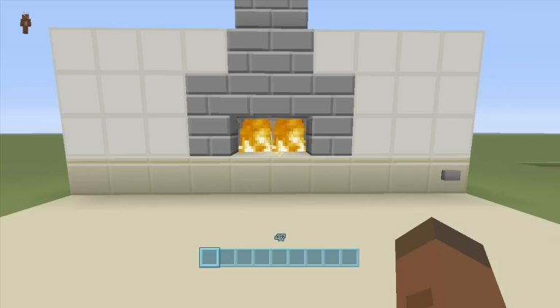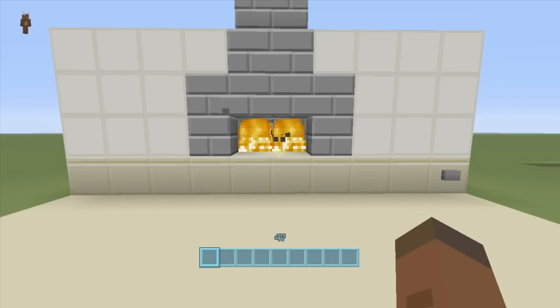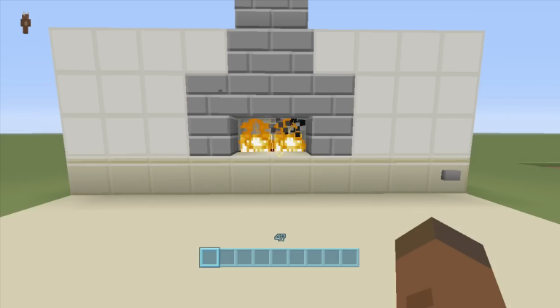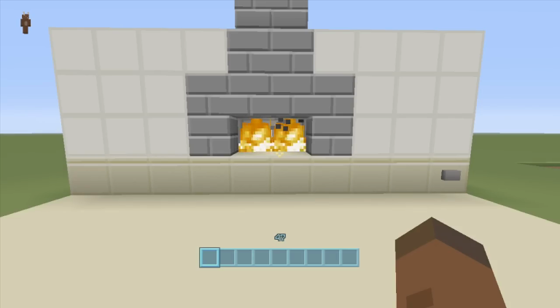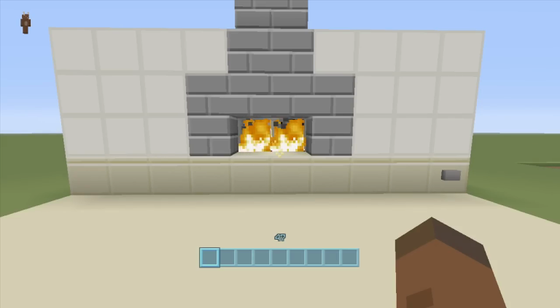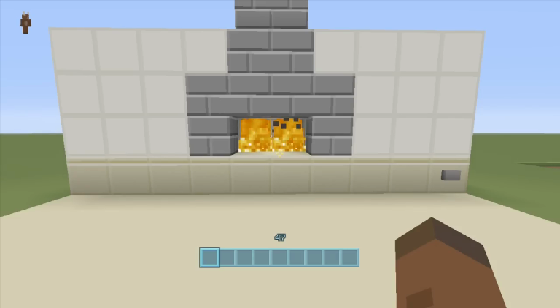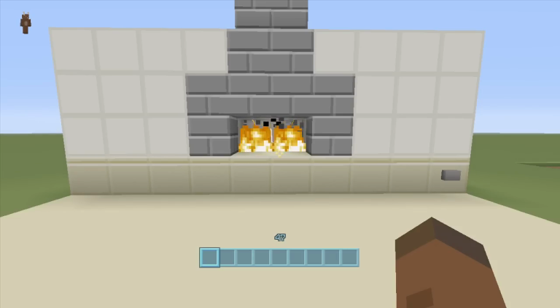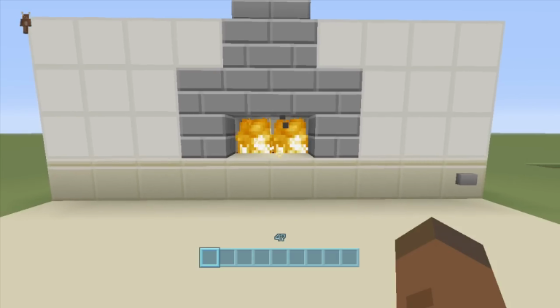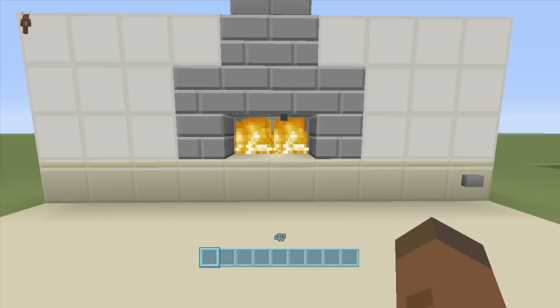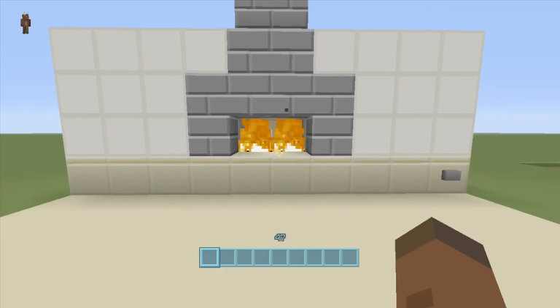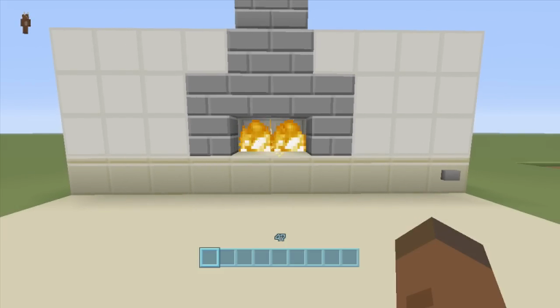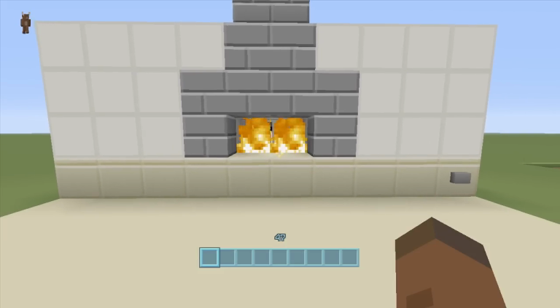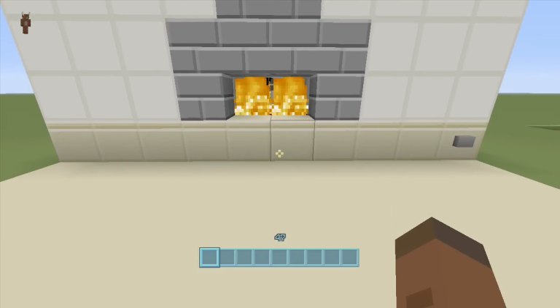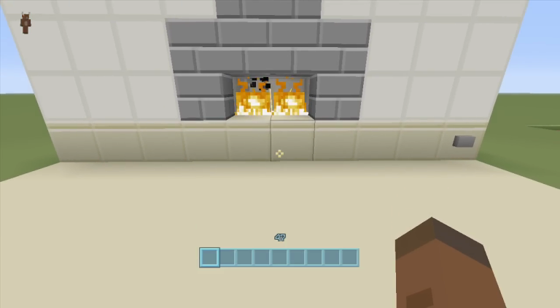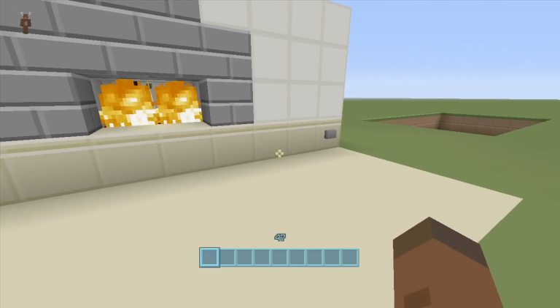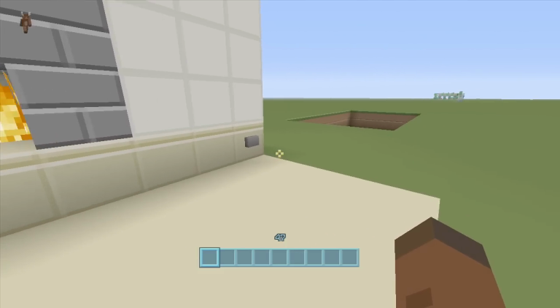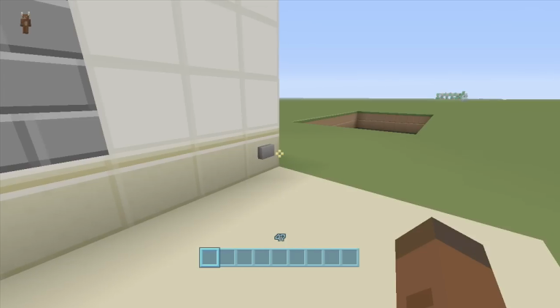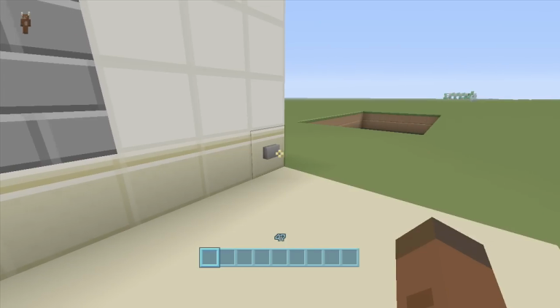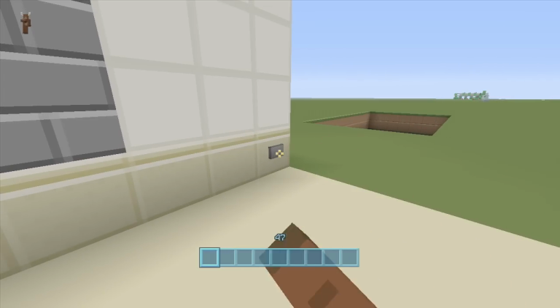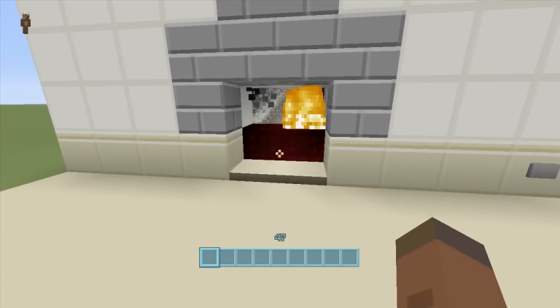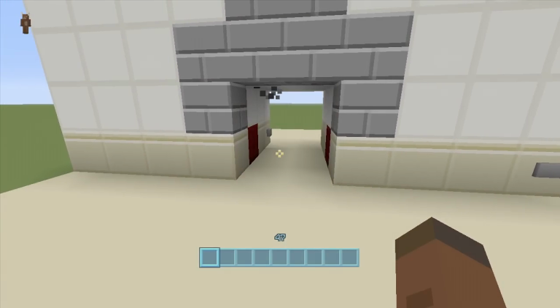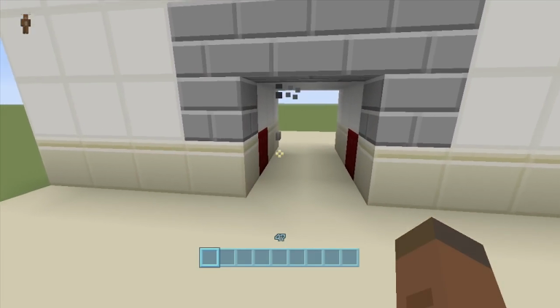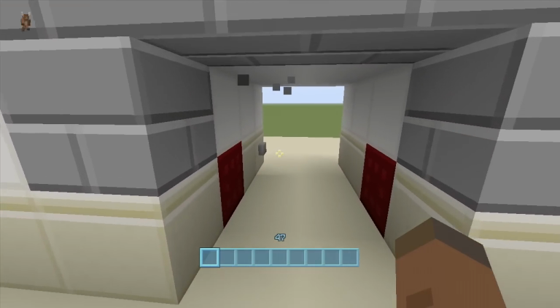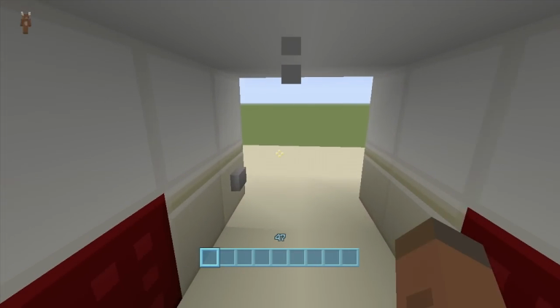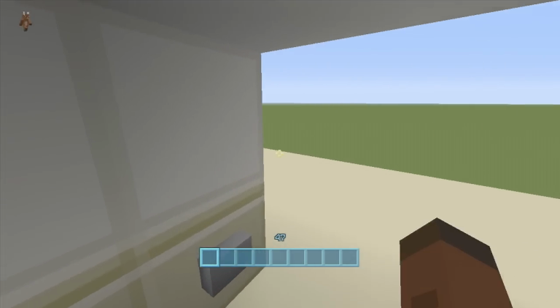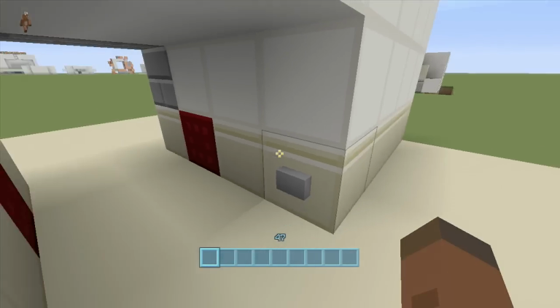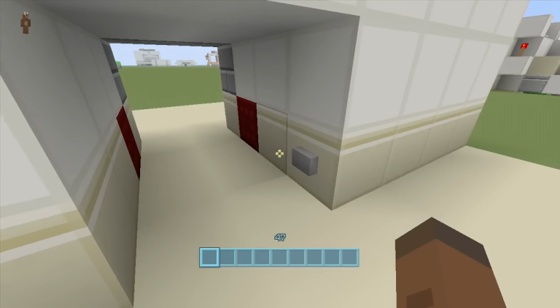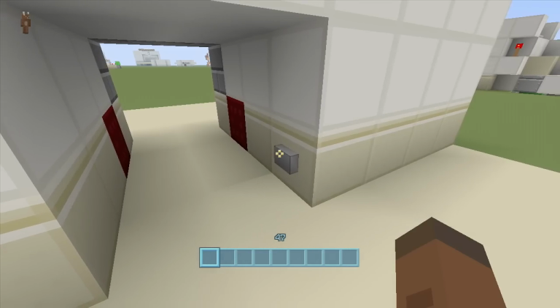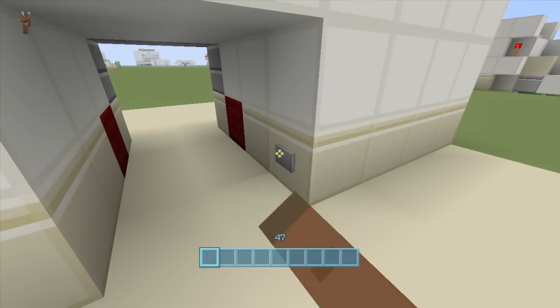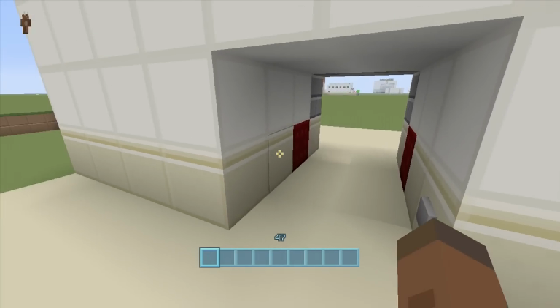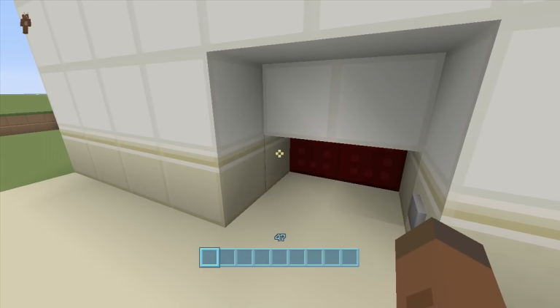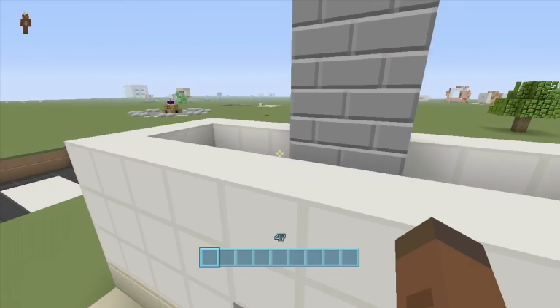Hey guys, welcome back to FedEx Gaming's Redstone tutorials. This is how to build my simple secret fireplace entrance. If we click this button right here, our fireplace will open up — we can go ahead and walk through it right now — and then we click the button behind us and it closed behind us.